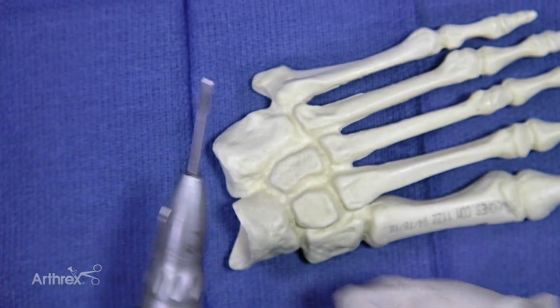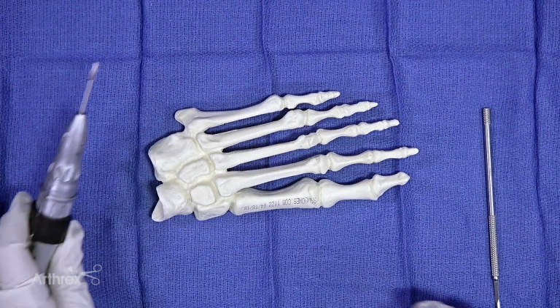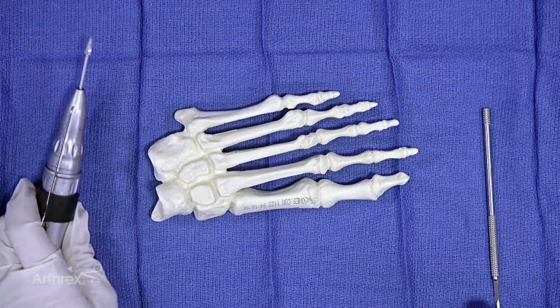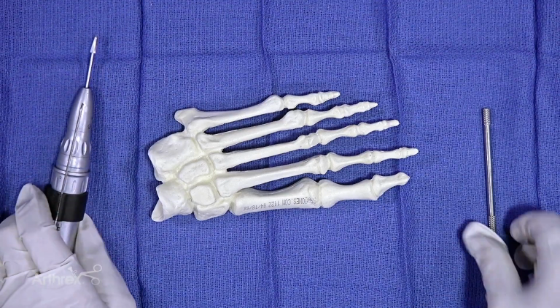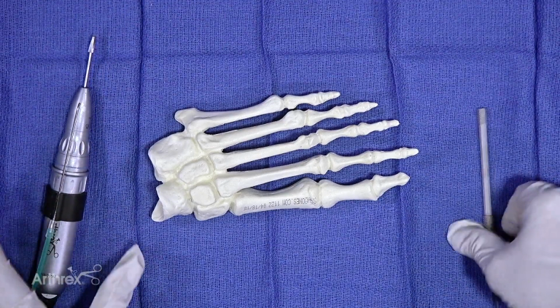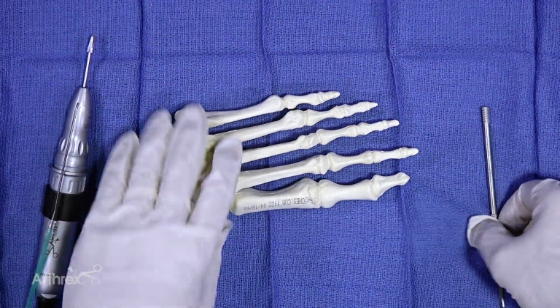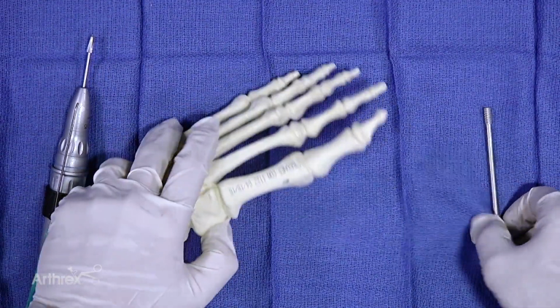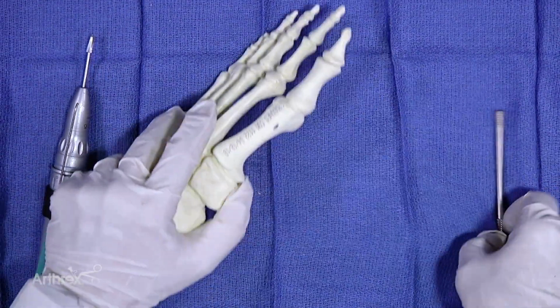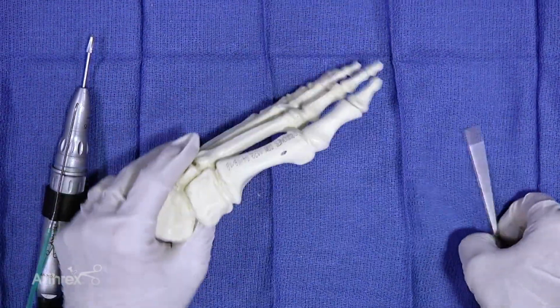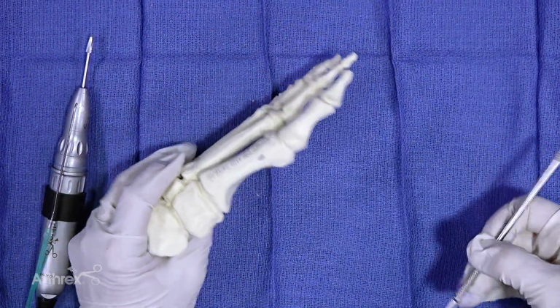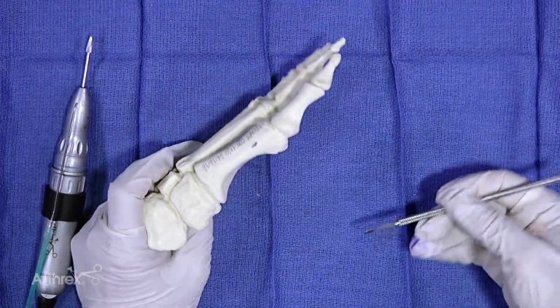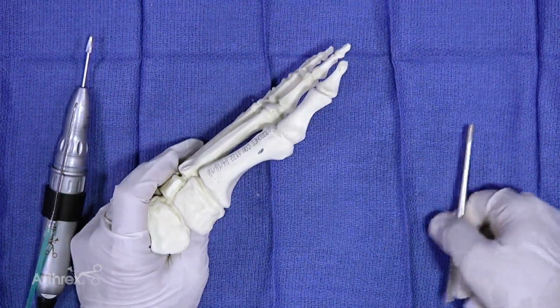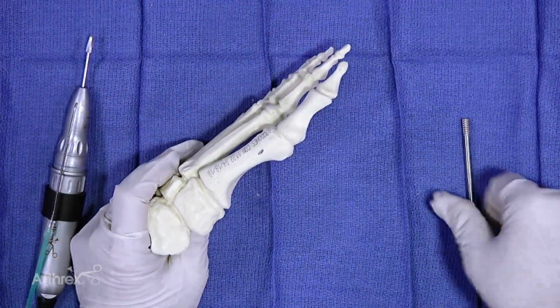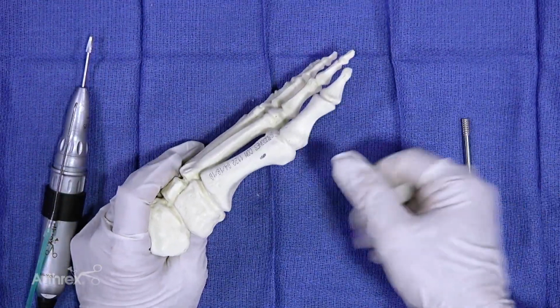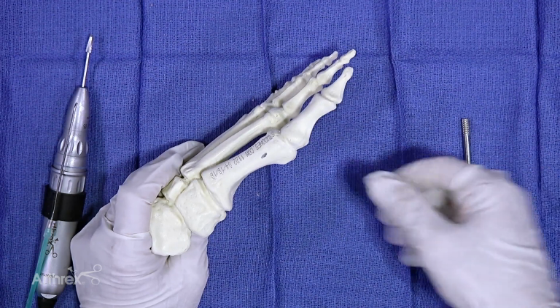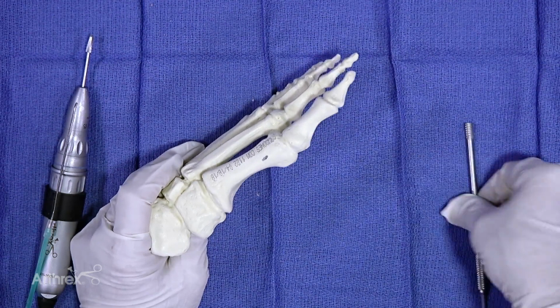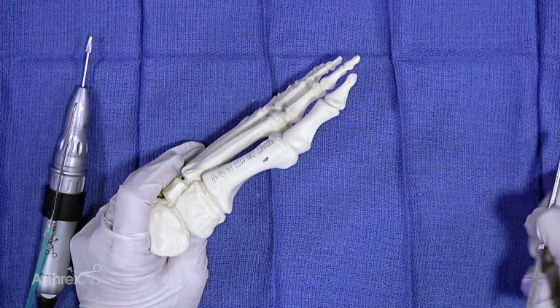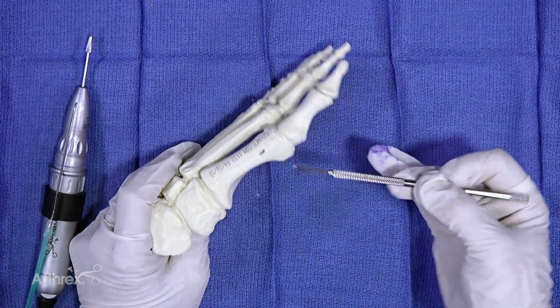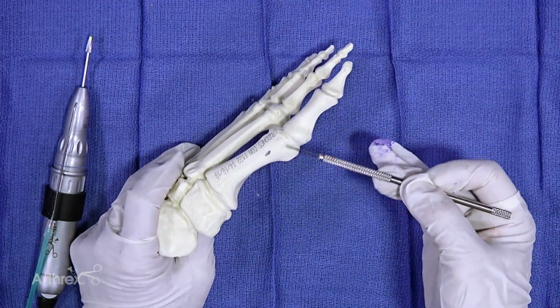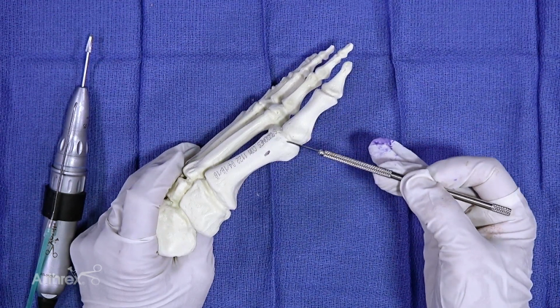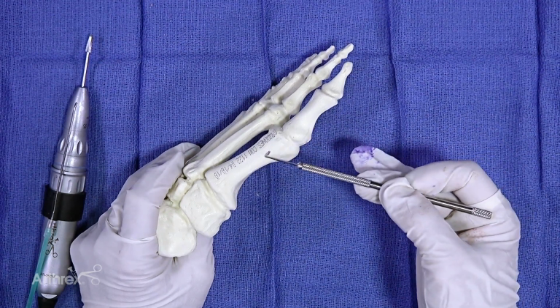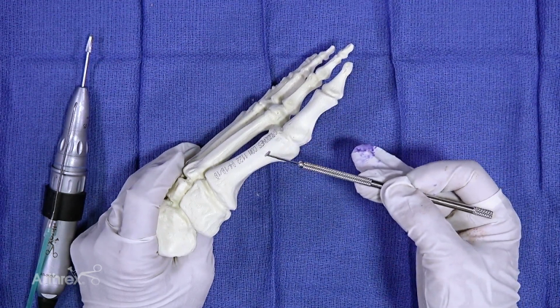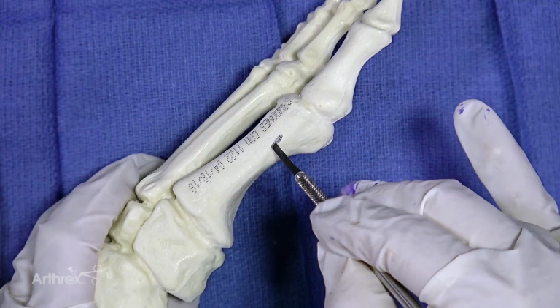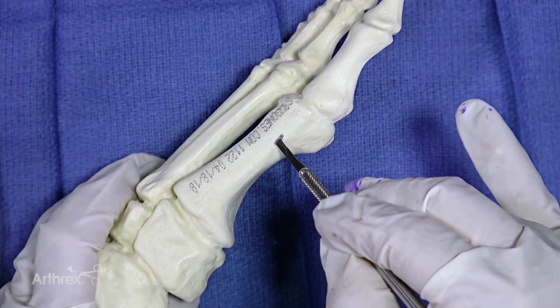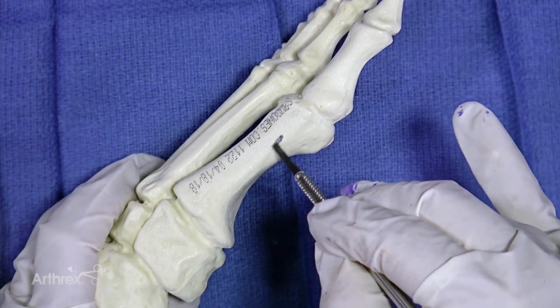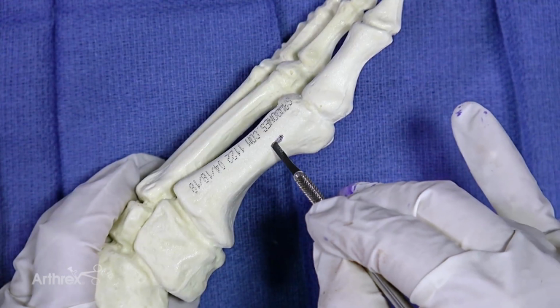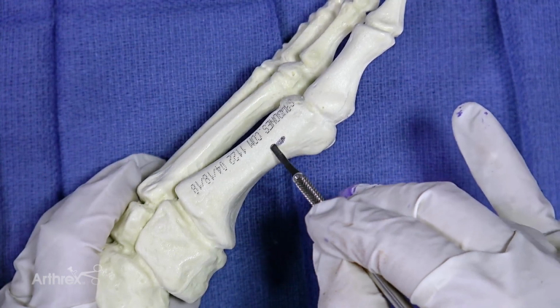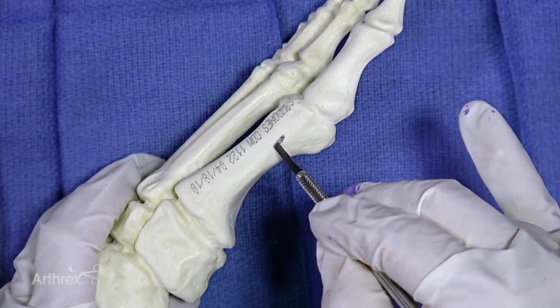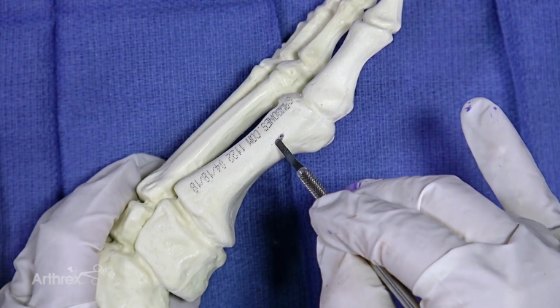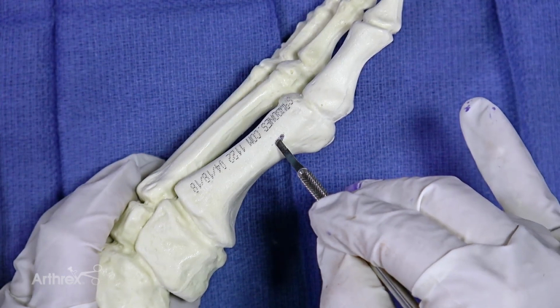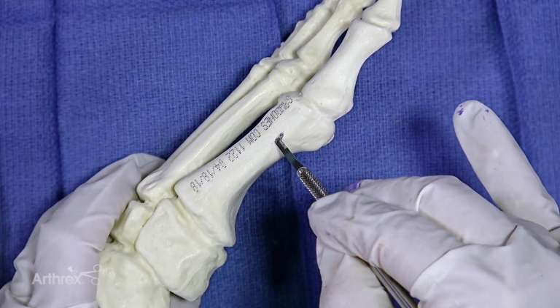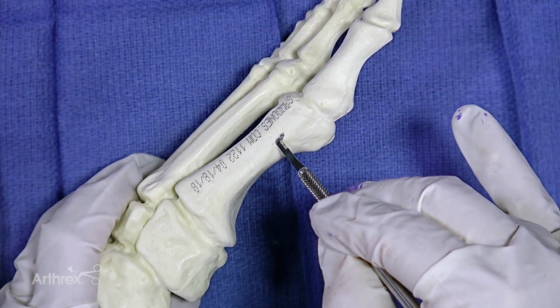The incision for the chylectomy is usually made about two centimeters proximal to the joint. You make a four millimeter, five millimeter incision in line with the metatarsal.